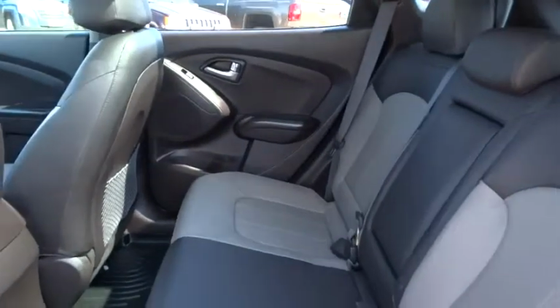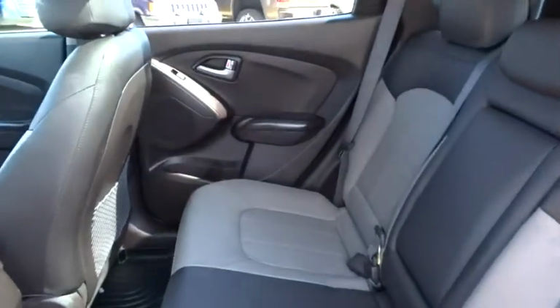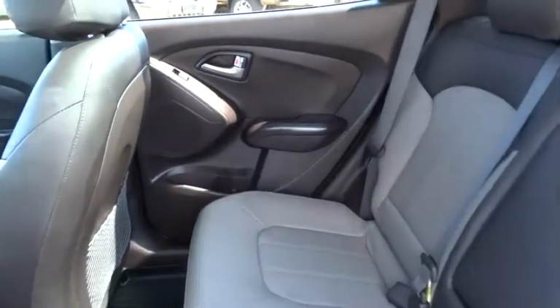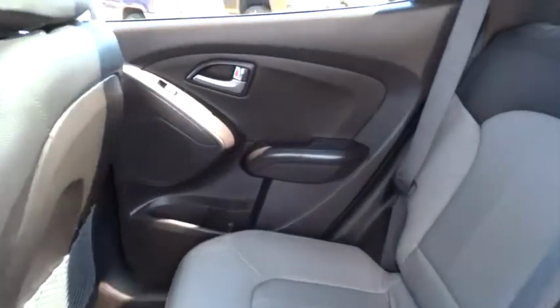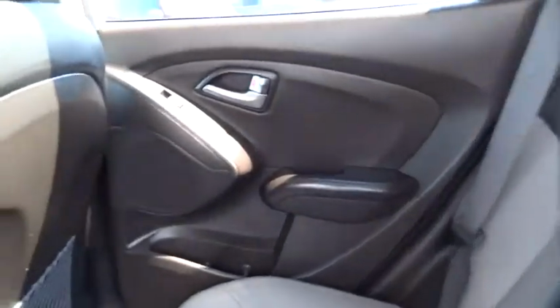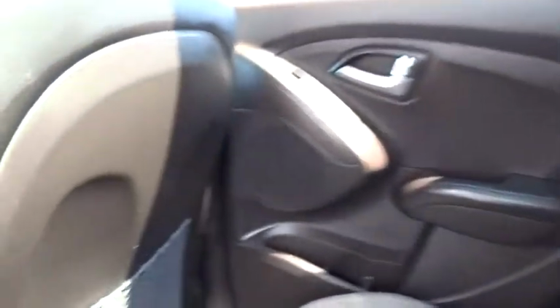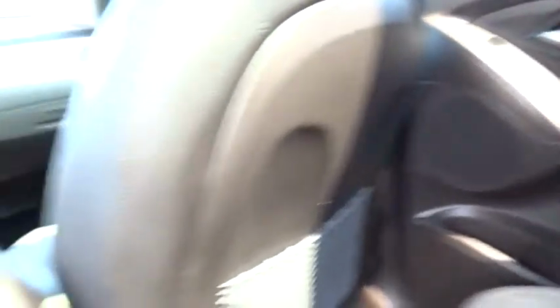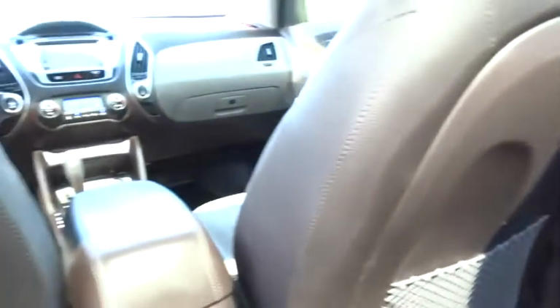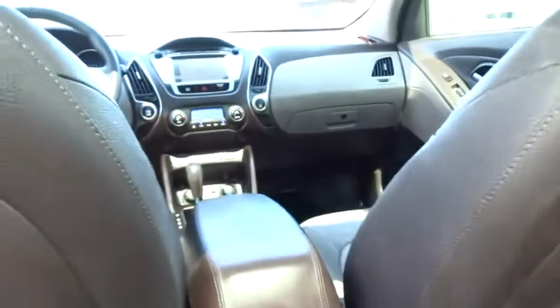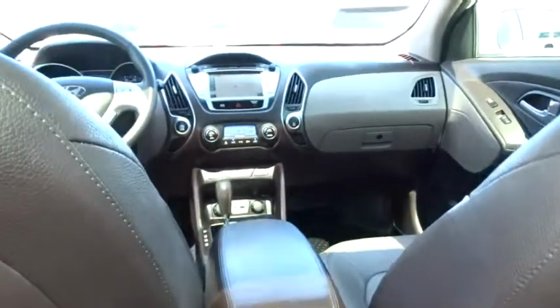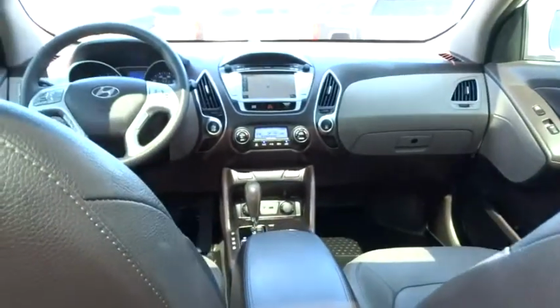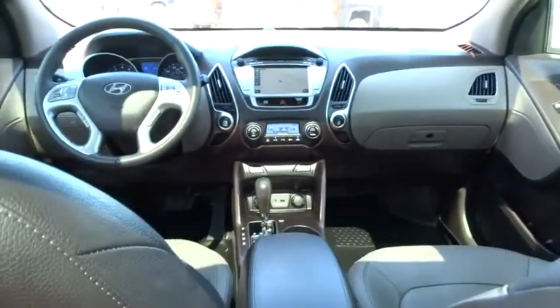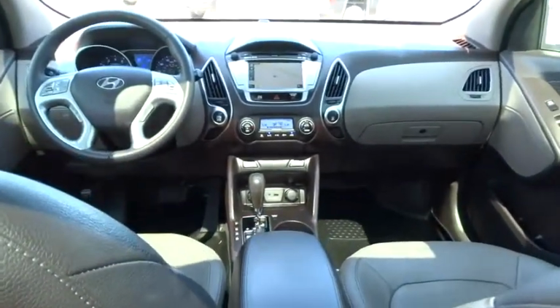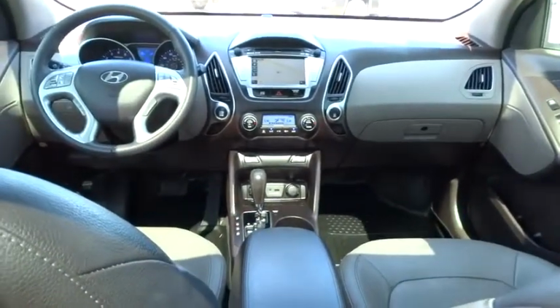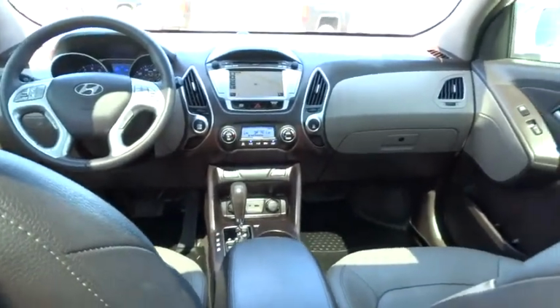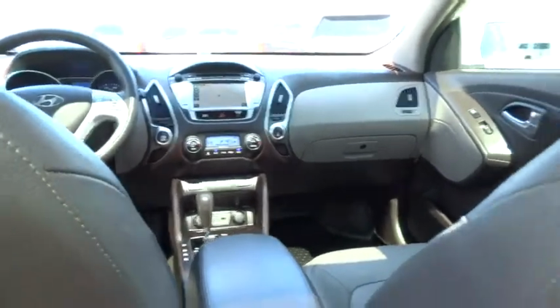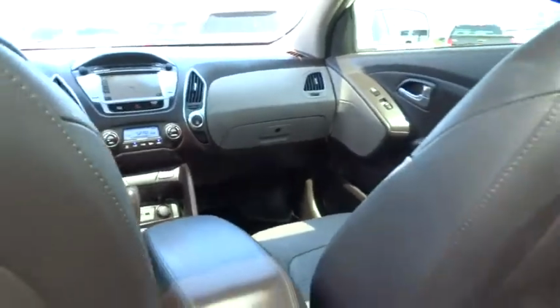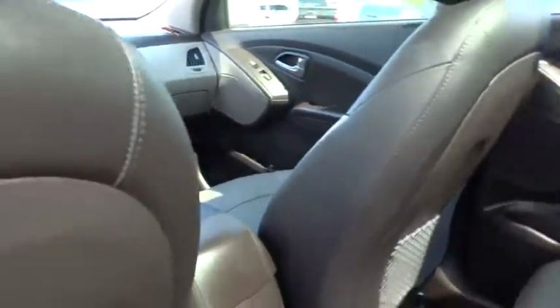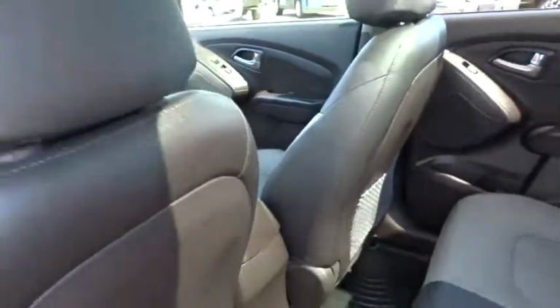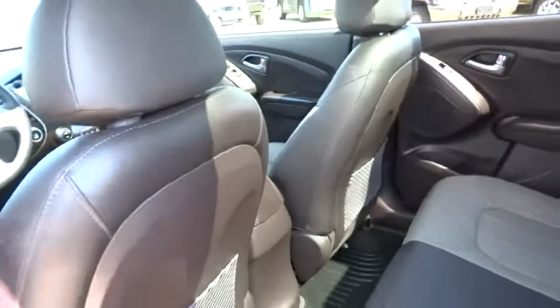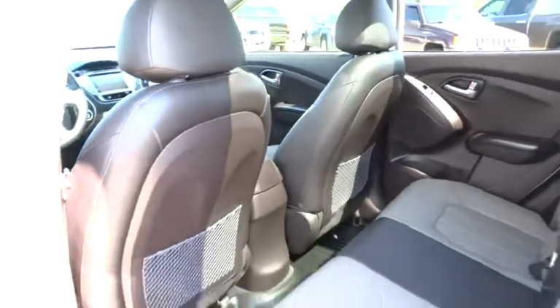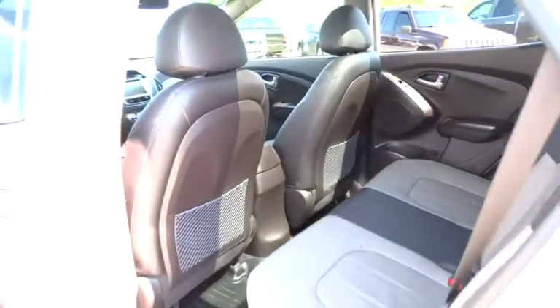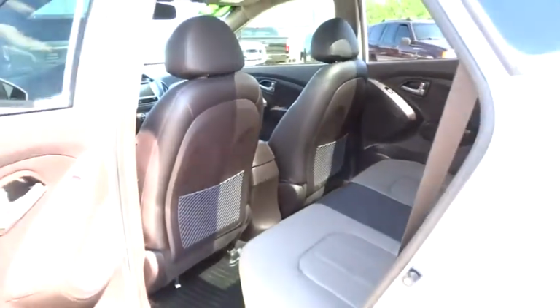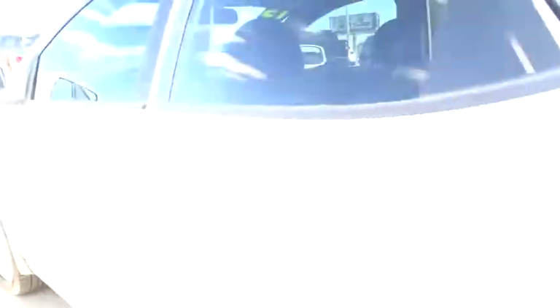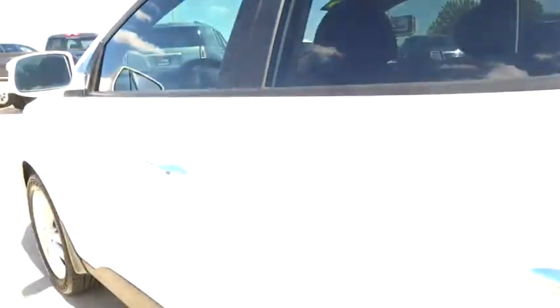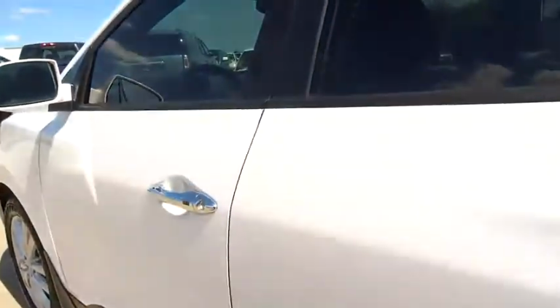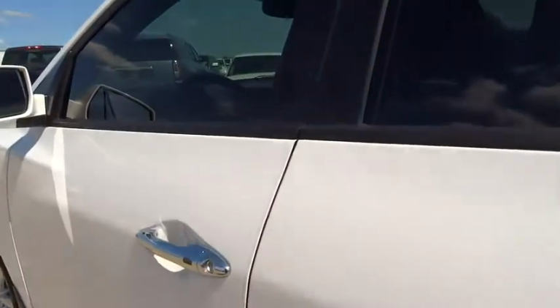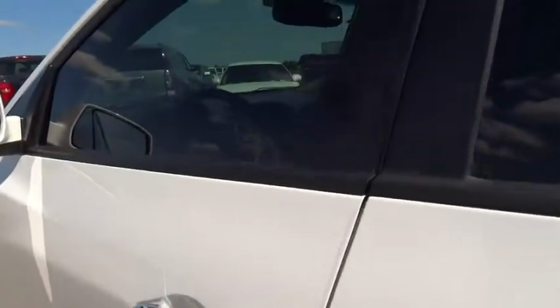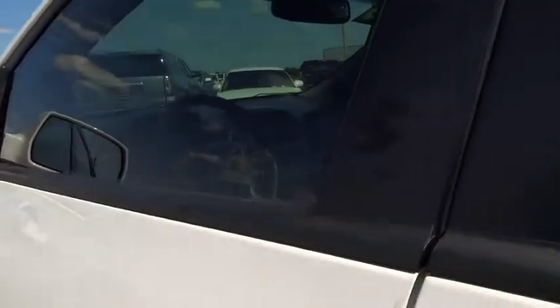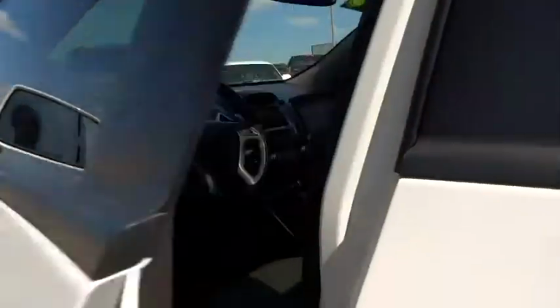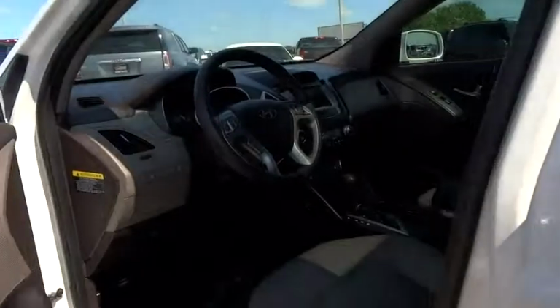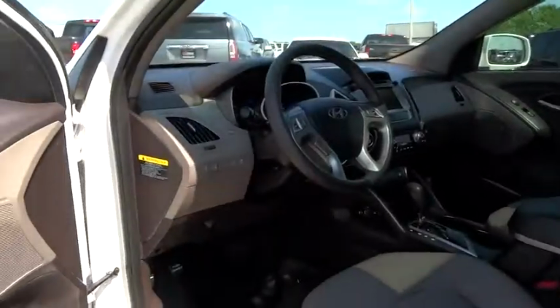Aluminum wheels, AM/FM stereo radio, FWD, rear defrost, CD player, bucket seats, child safety locks, MP3 player. This vehicle is CARFAX certified one owner and qualifies for CARFAX buyback guarantee.